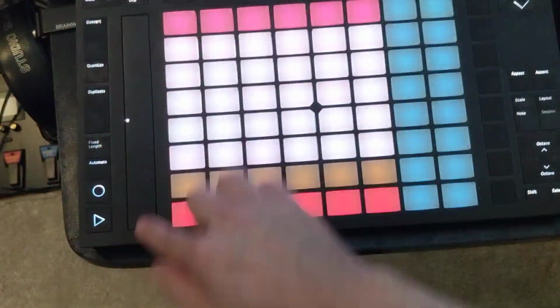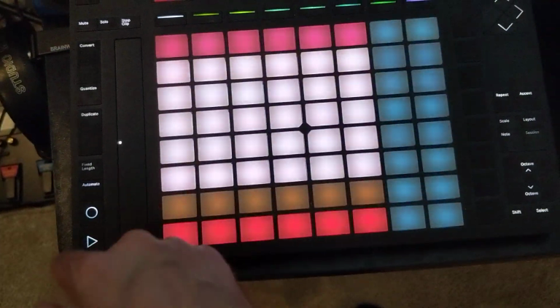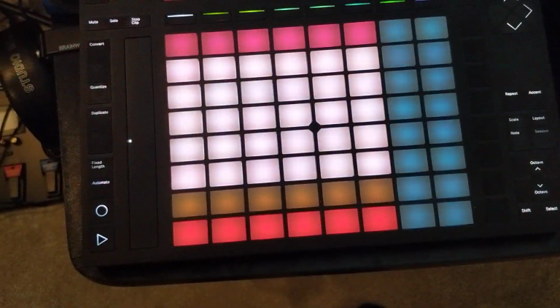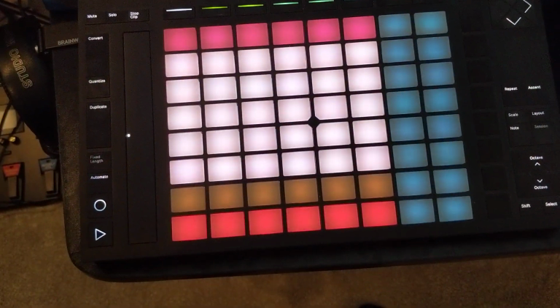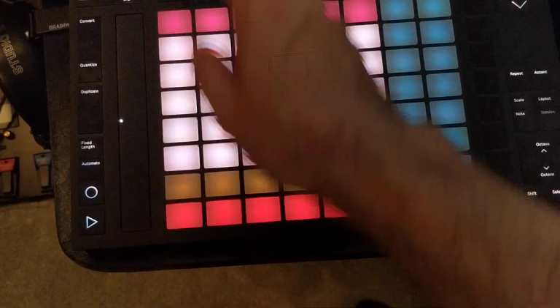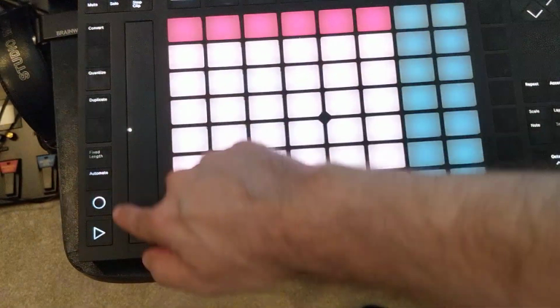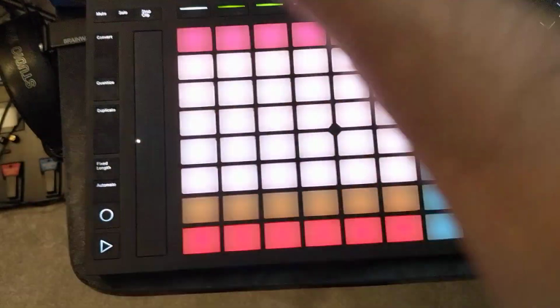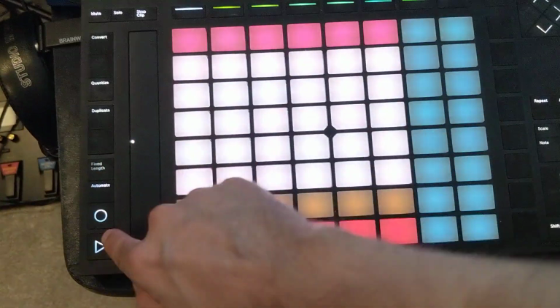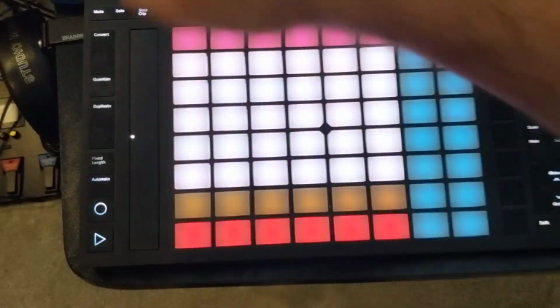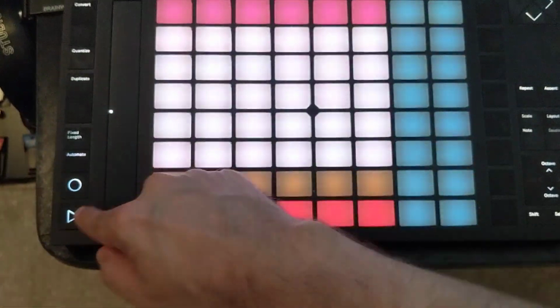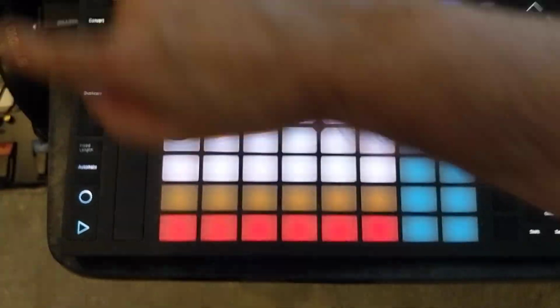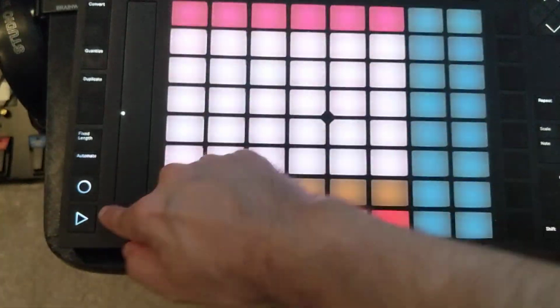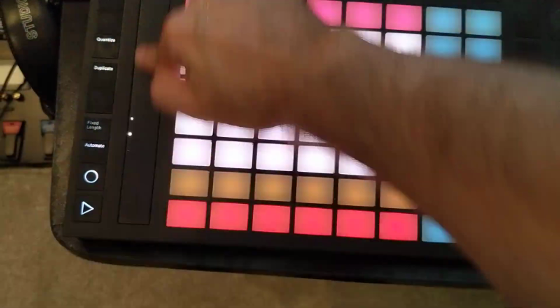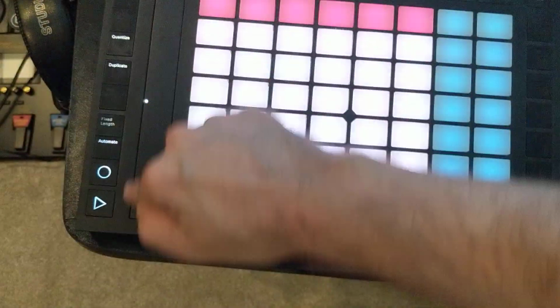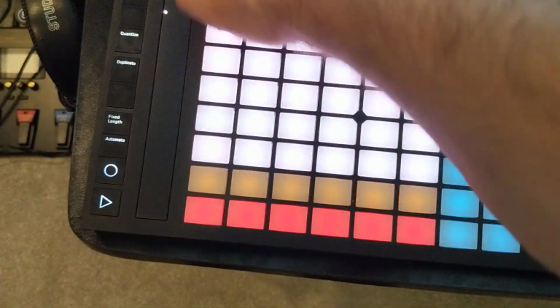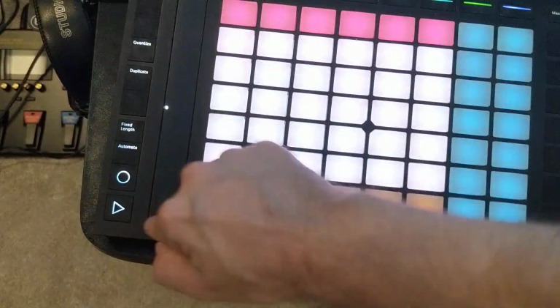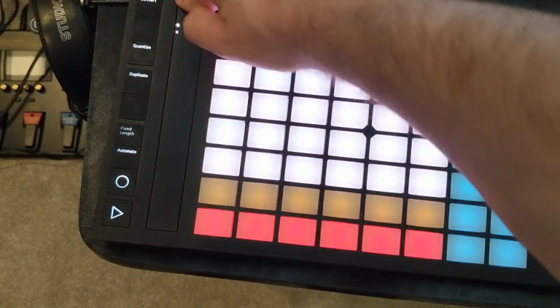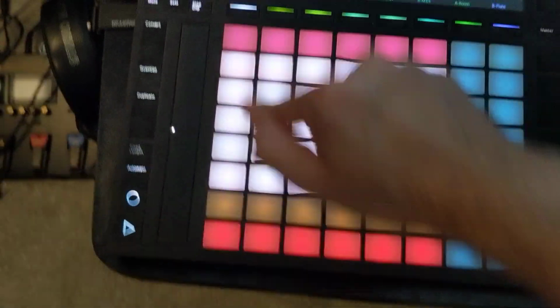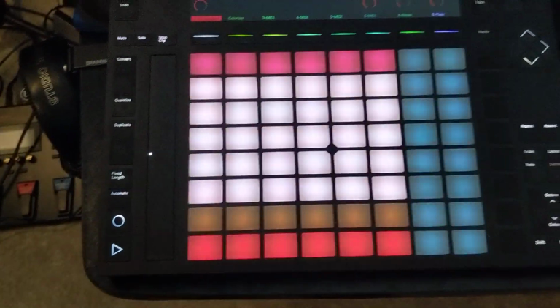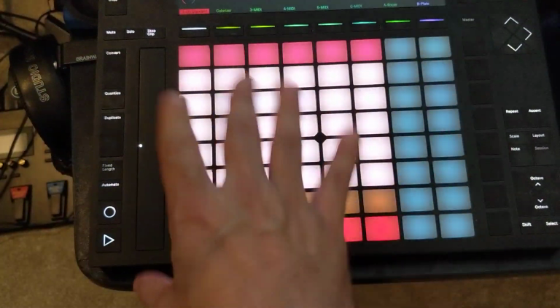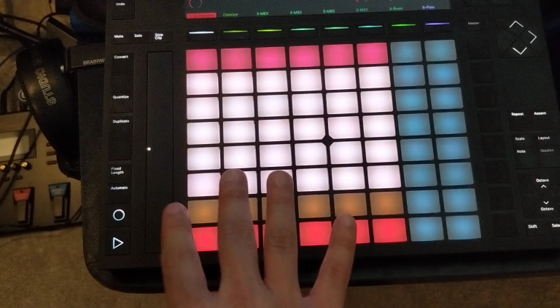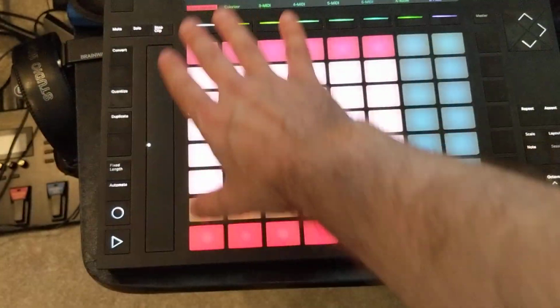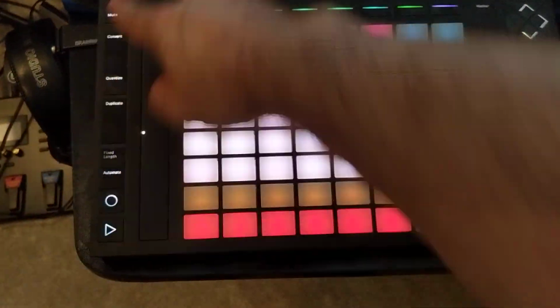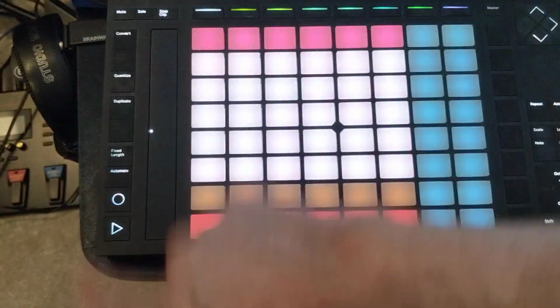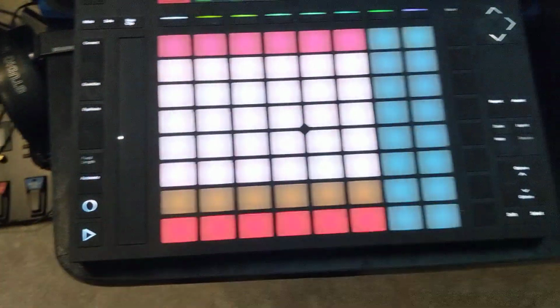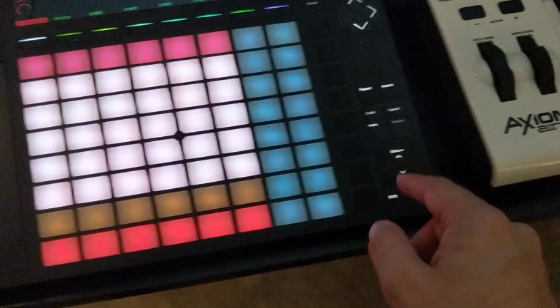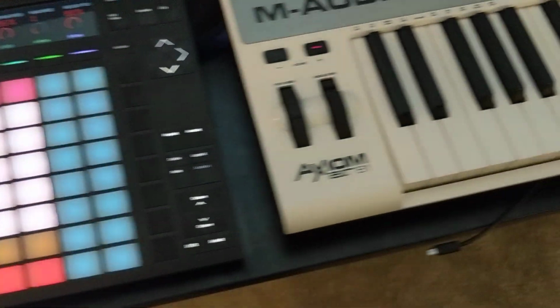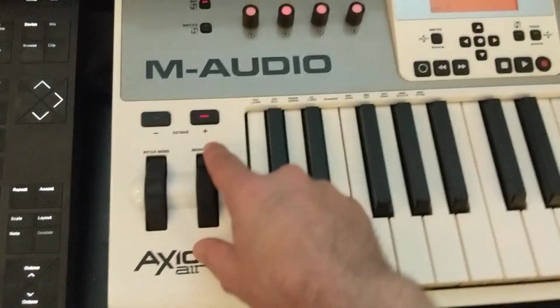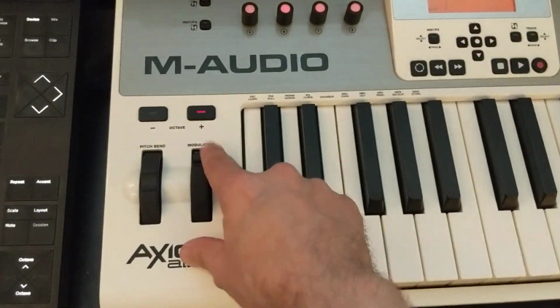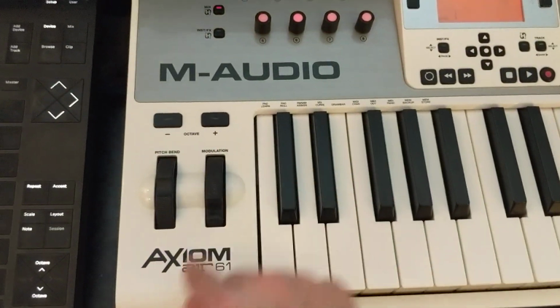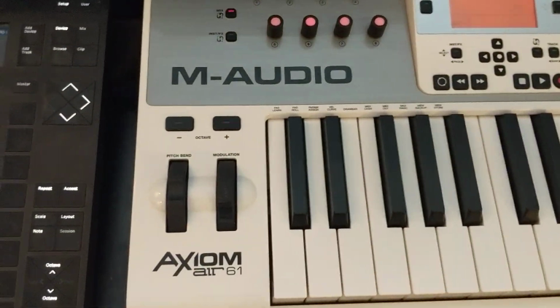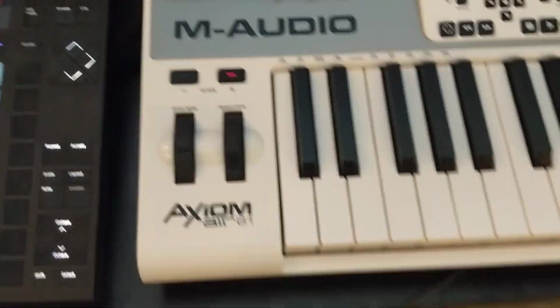A great thing about using a touchpad is you can circle your picking hand and do all downstrokes without having to deactivate the pick on the upstroke like you would with a wheel like that.